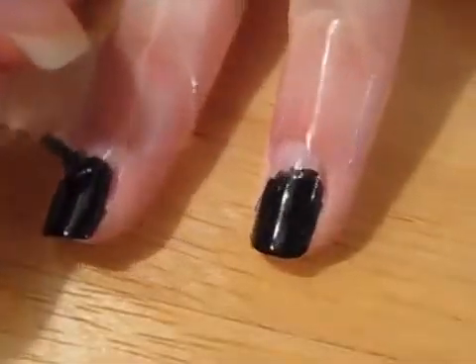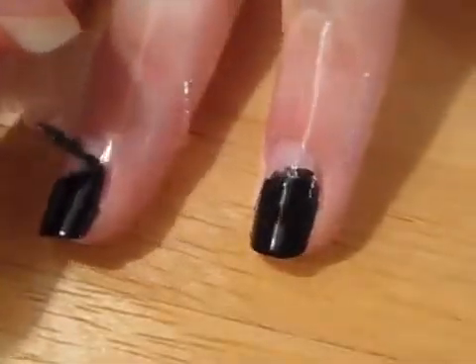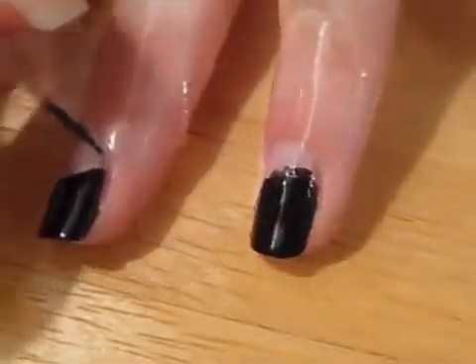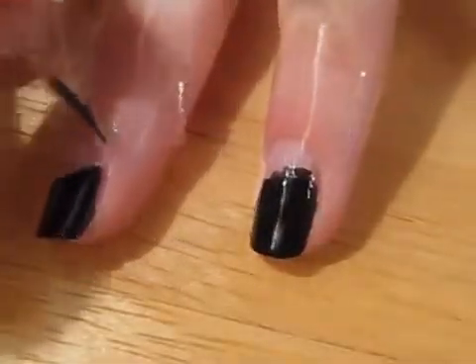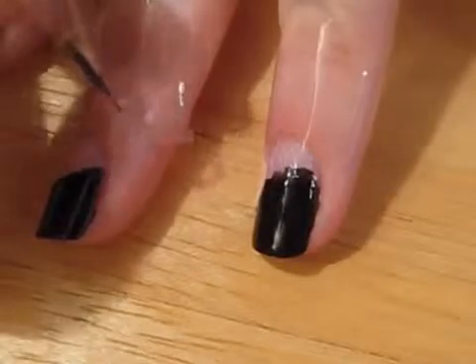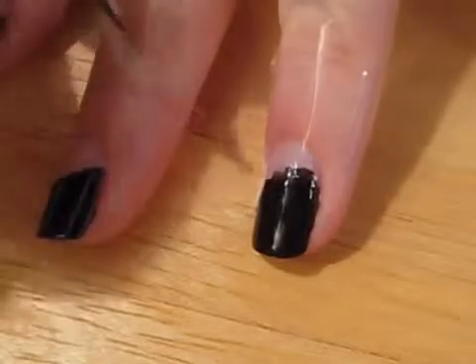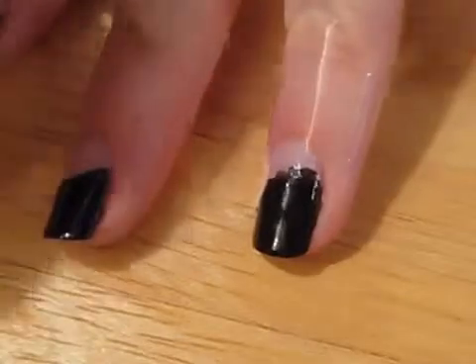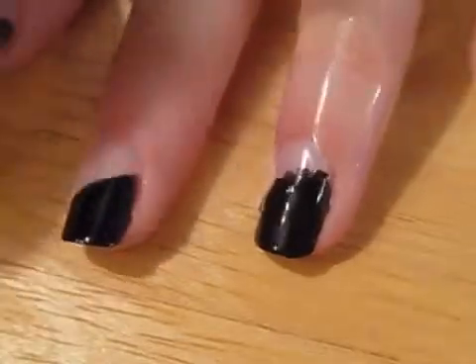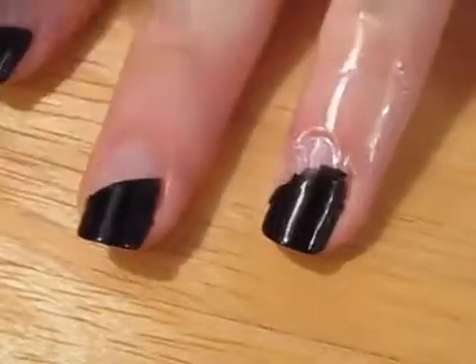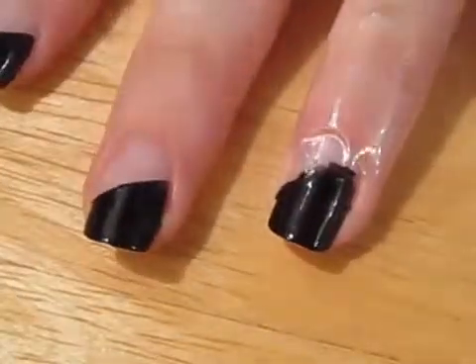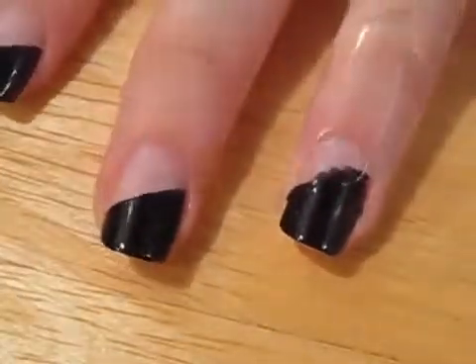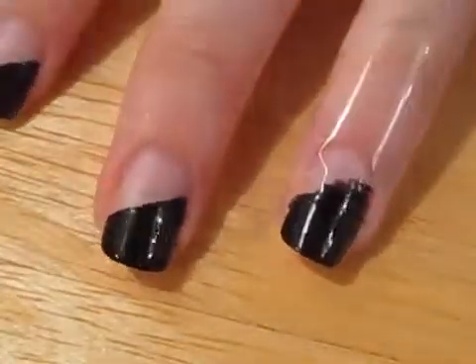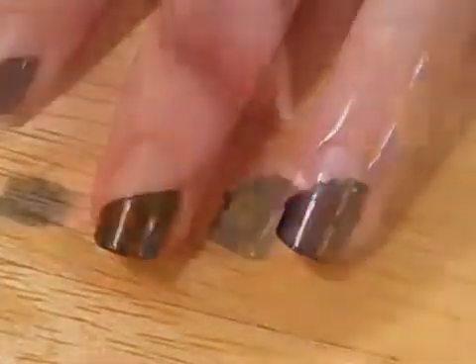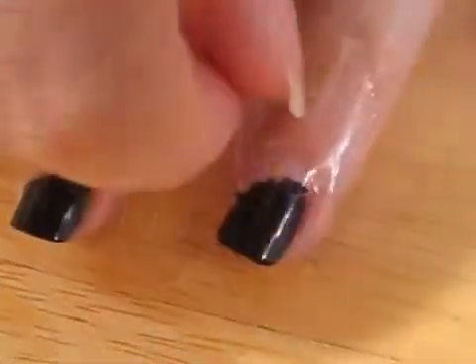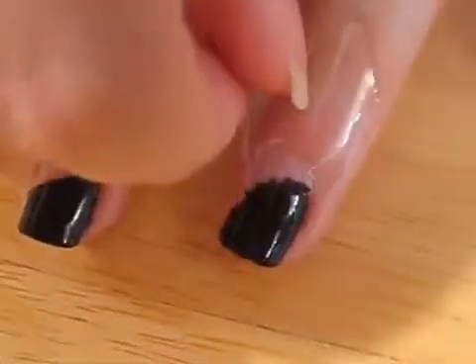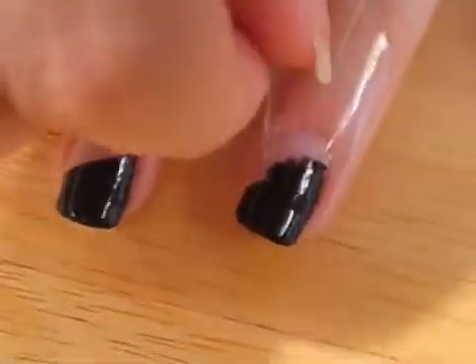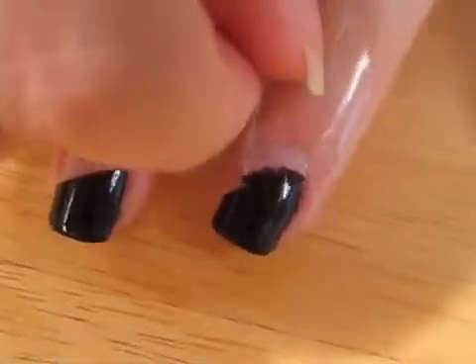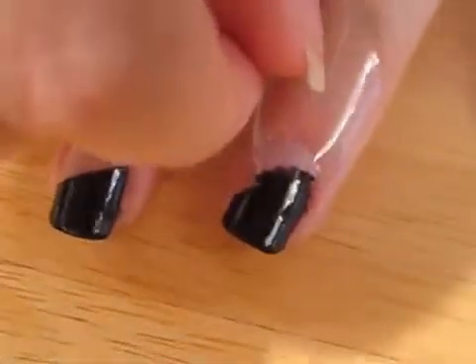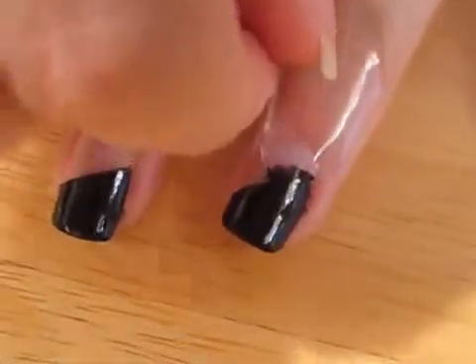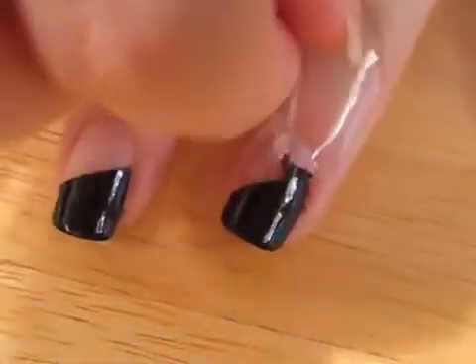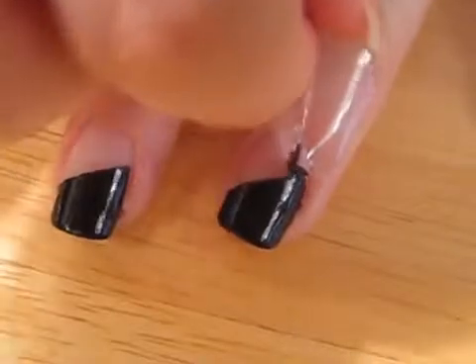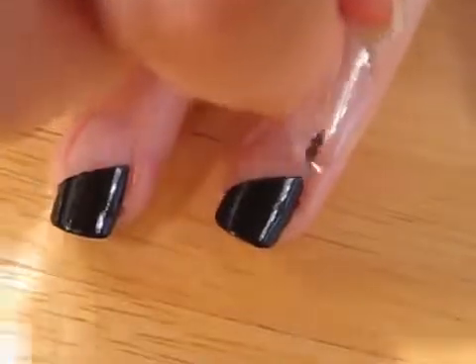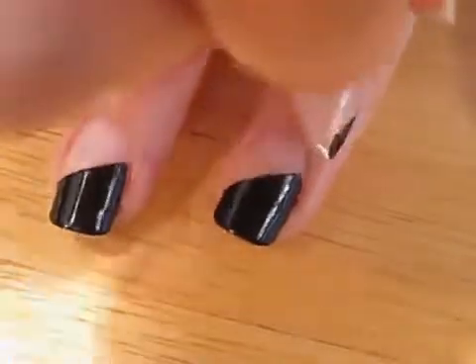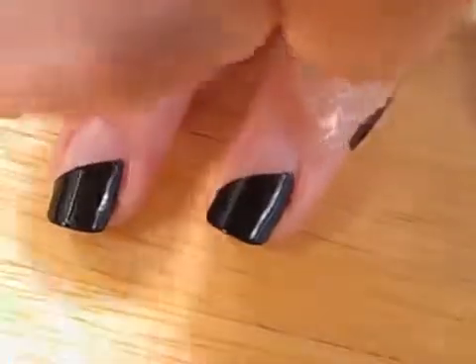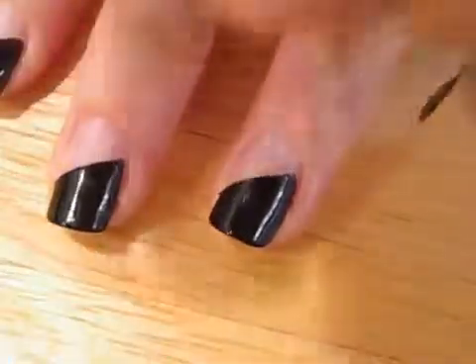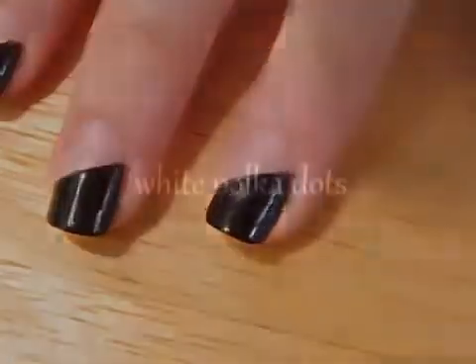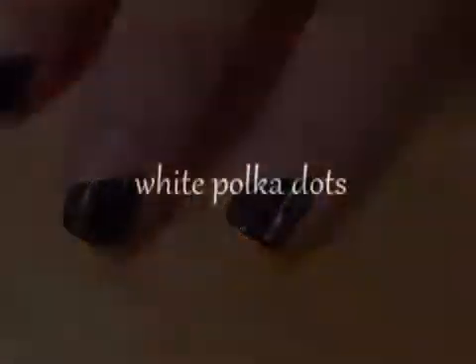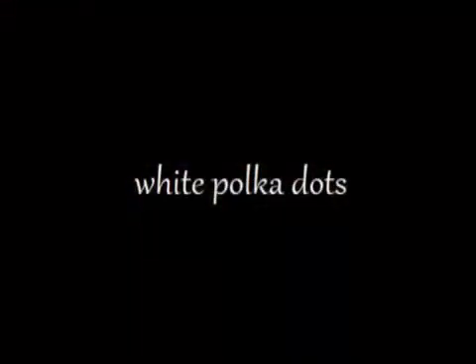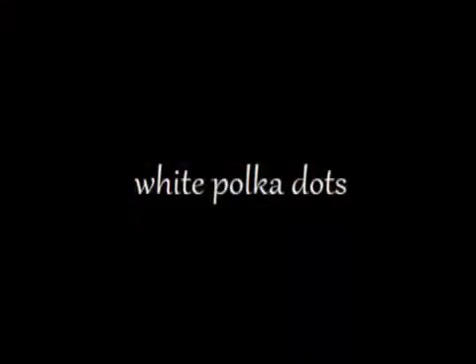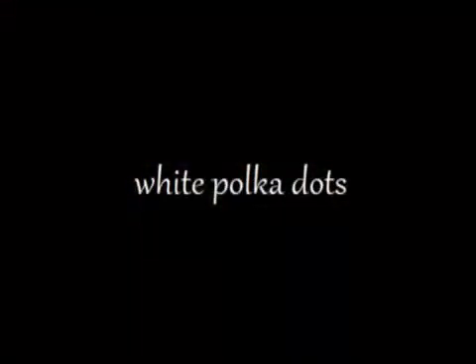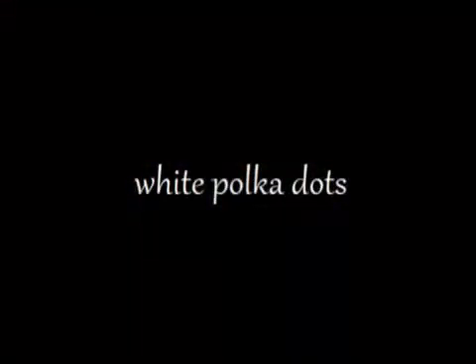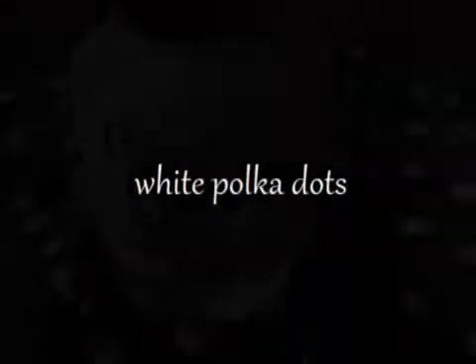Gently peel the tape off. This will leave you with perfect black tips. You can remove any tape residue with a Q-tip dipped in water. Now it's time for the polka dots.